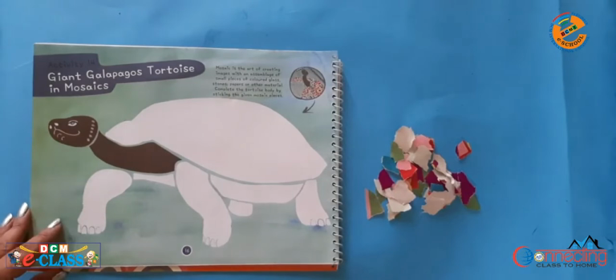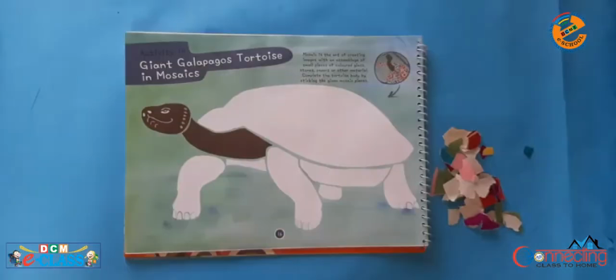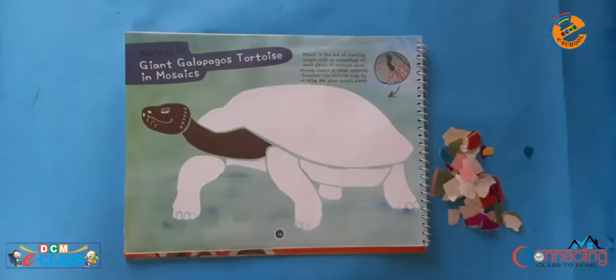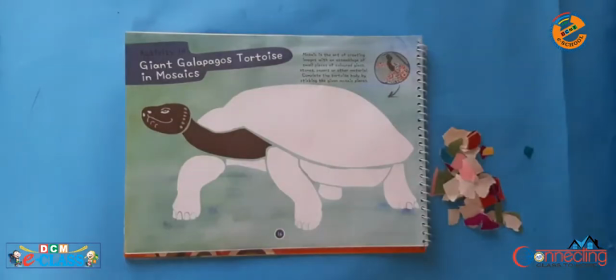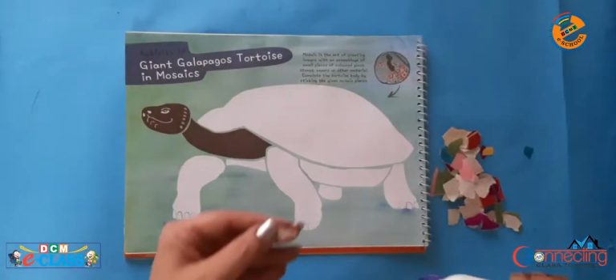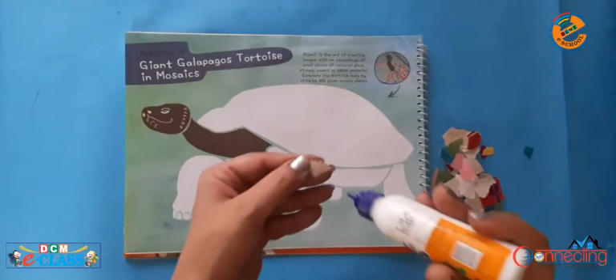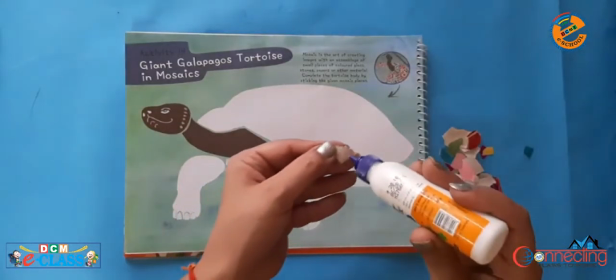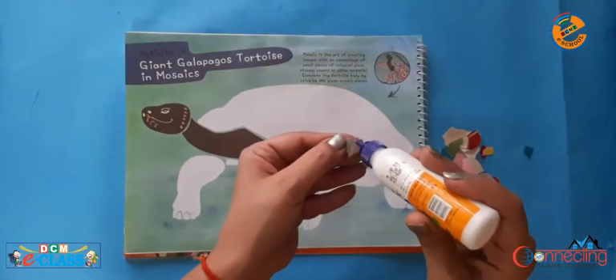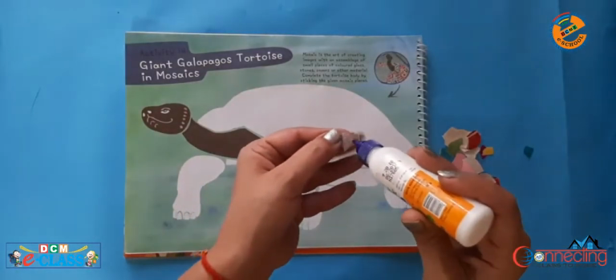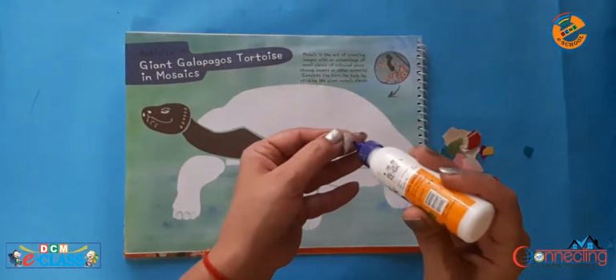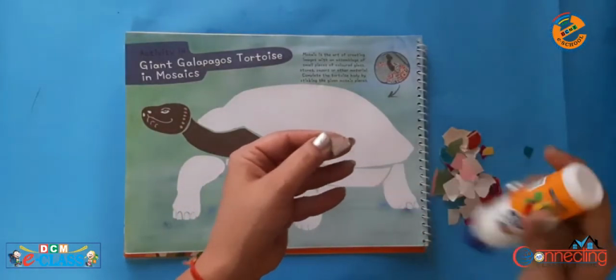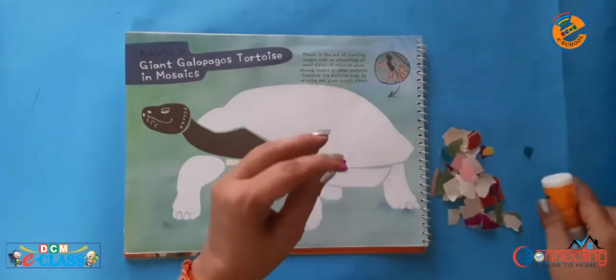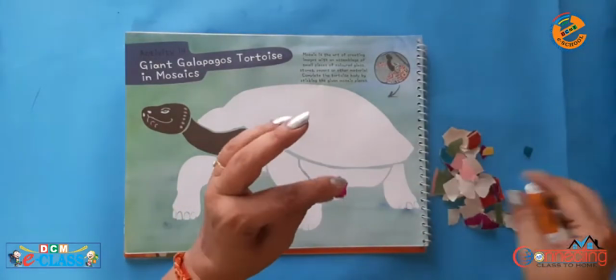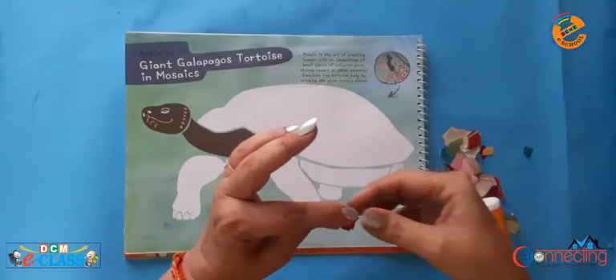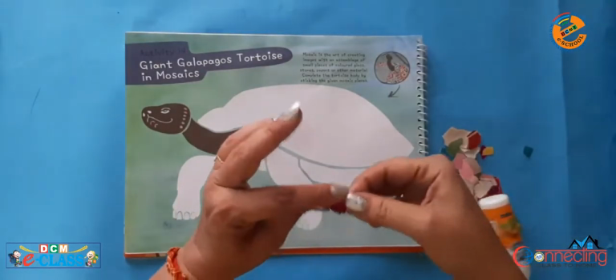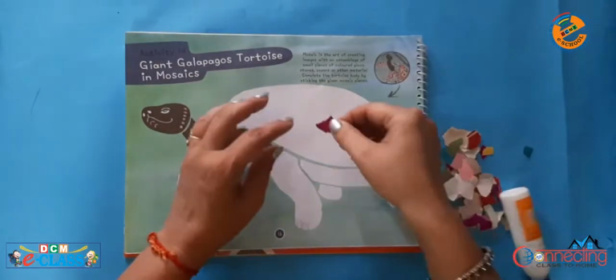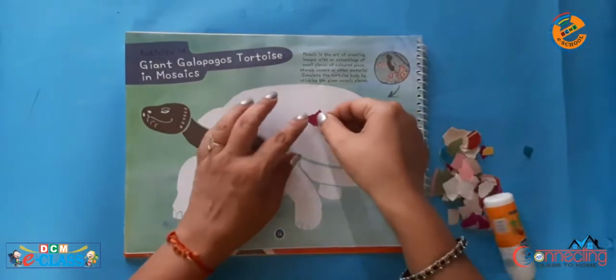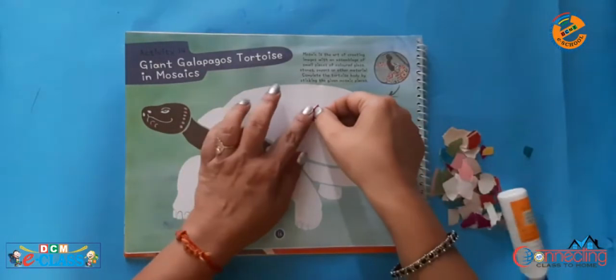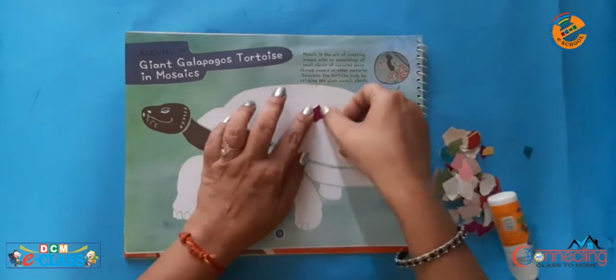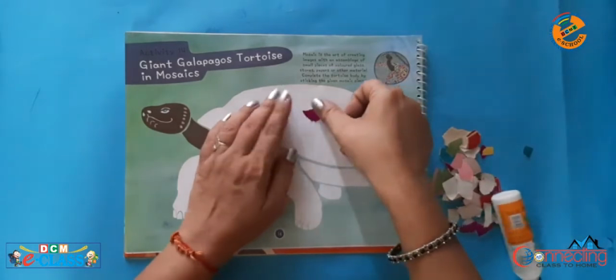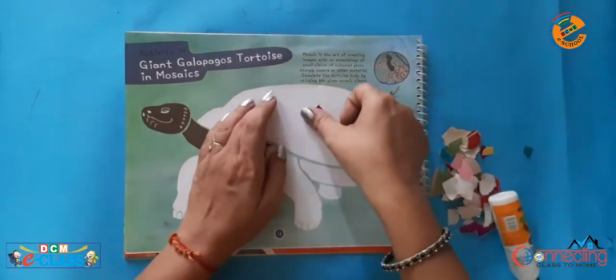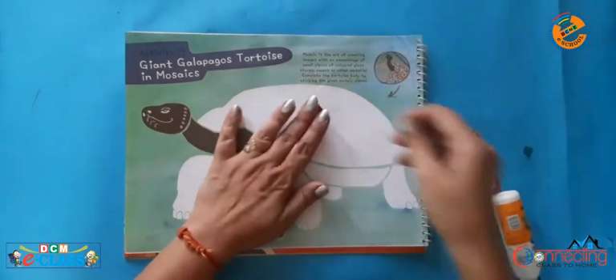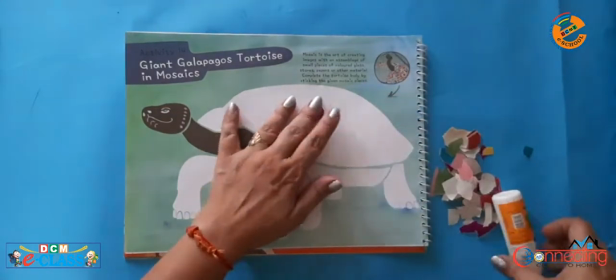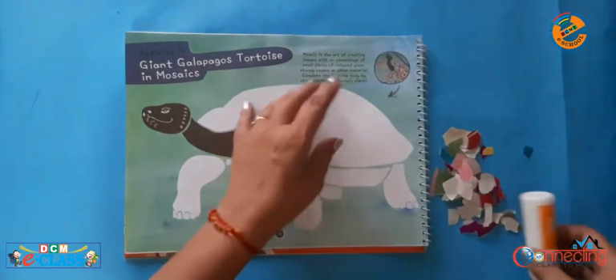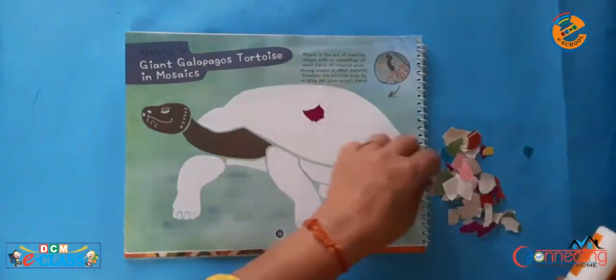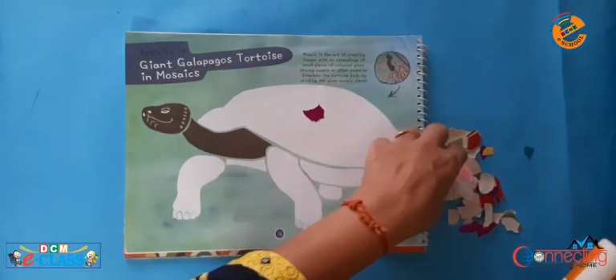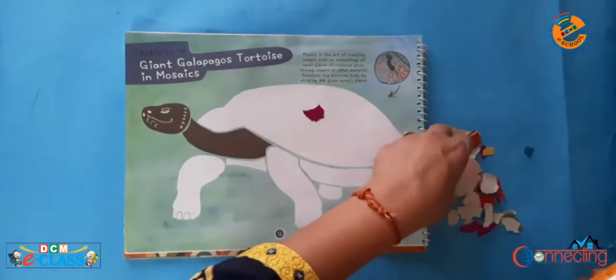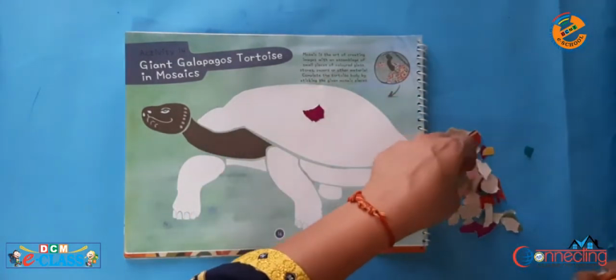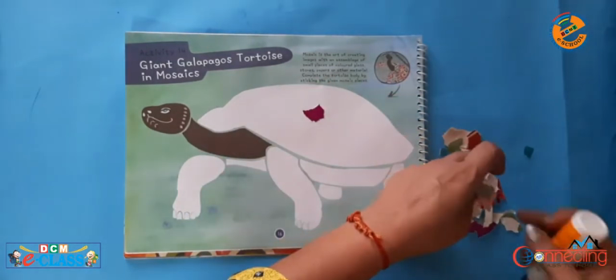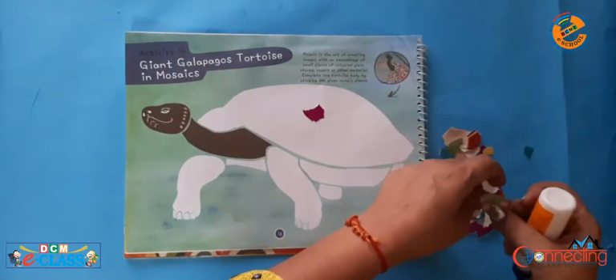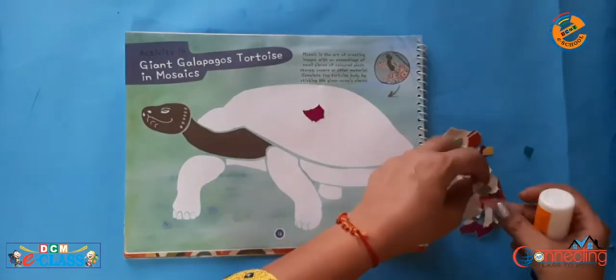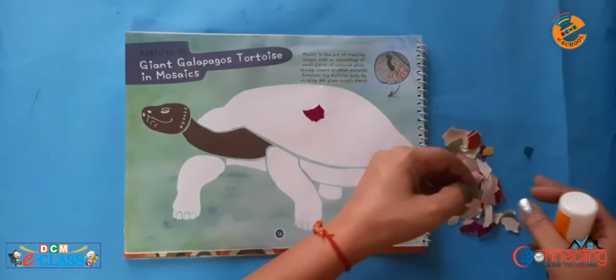Now, with the help of fevicol, we will paste these small pieces on the tortoise as shown in the video.